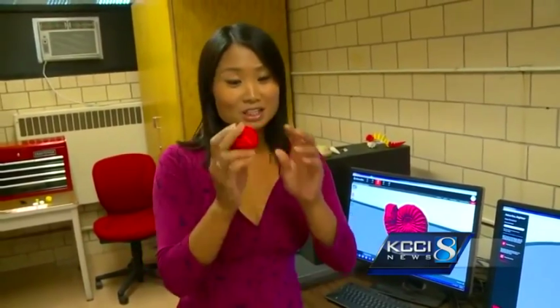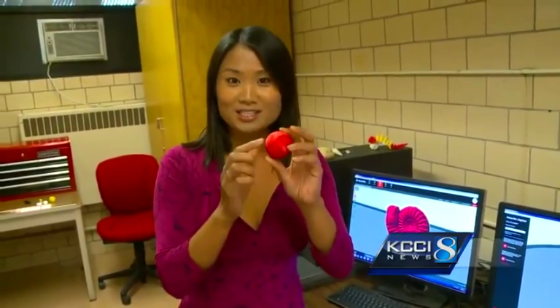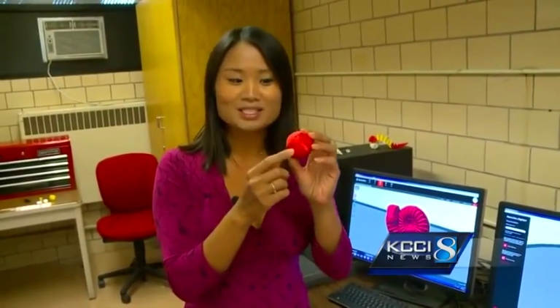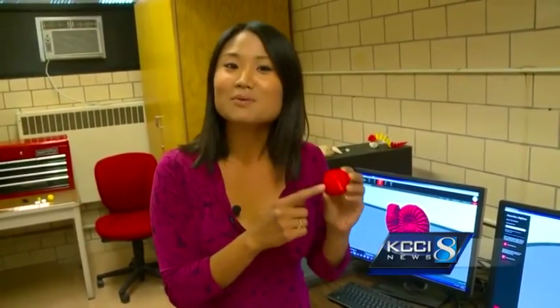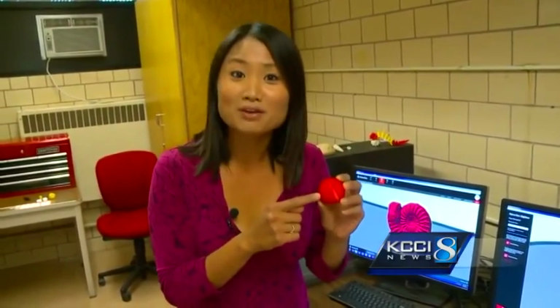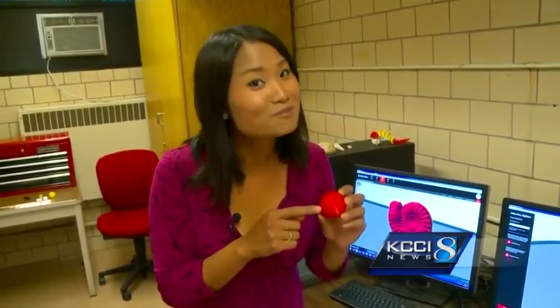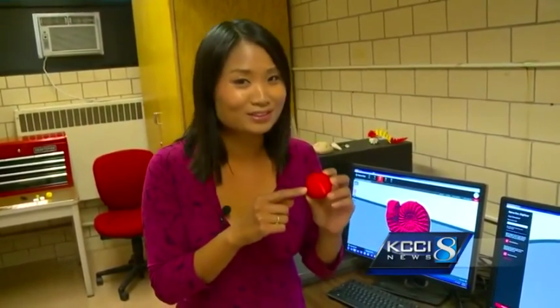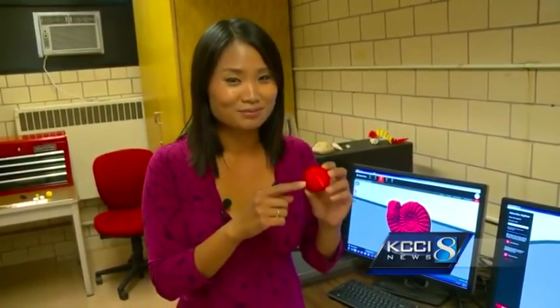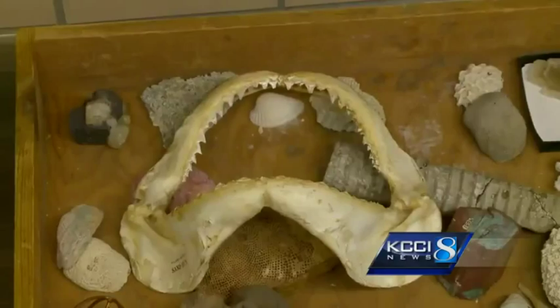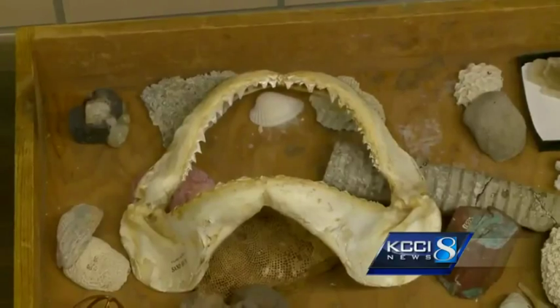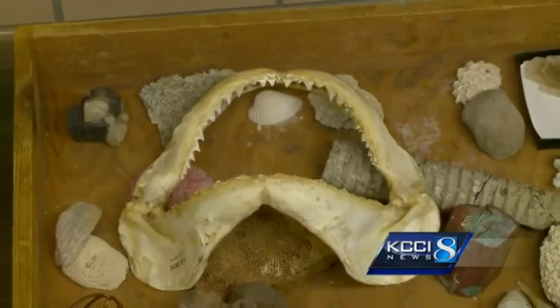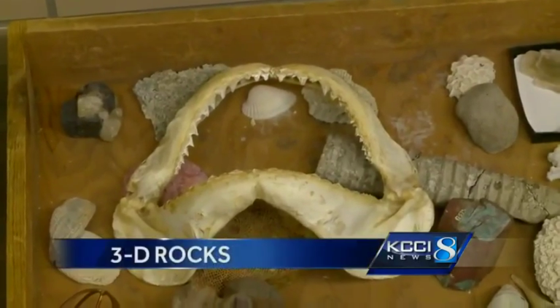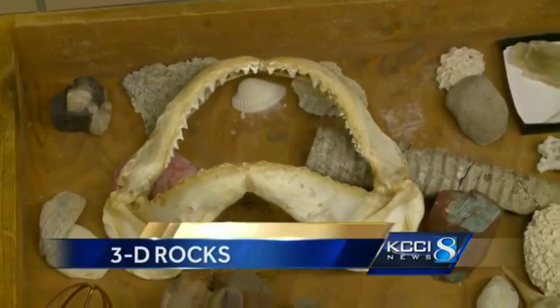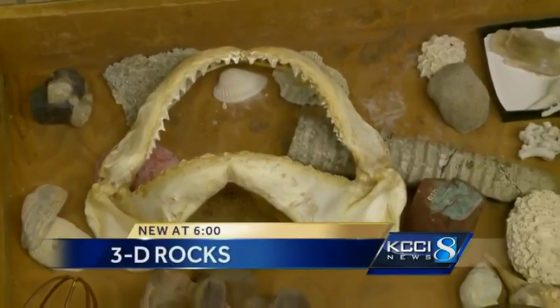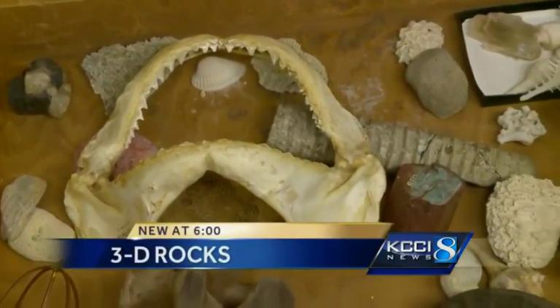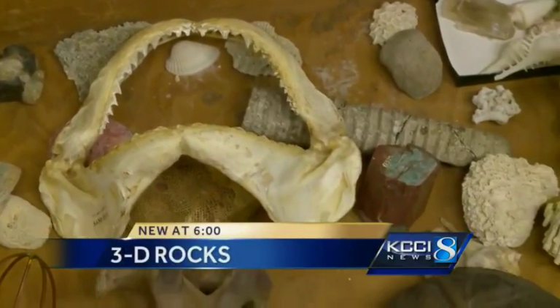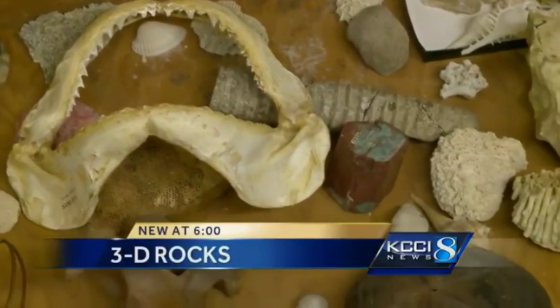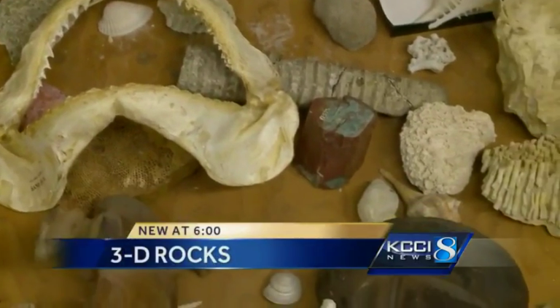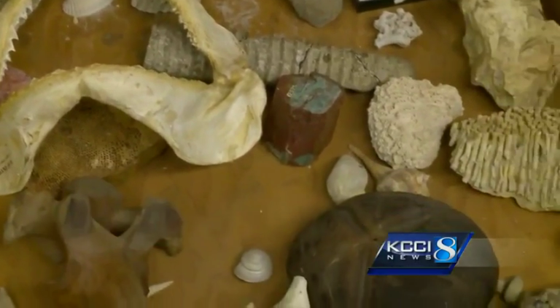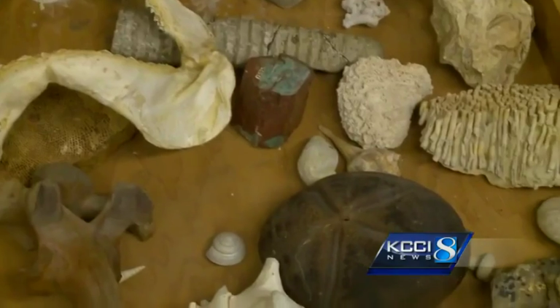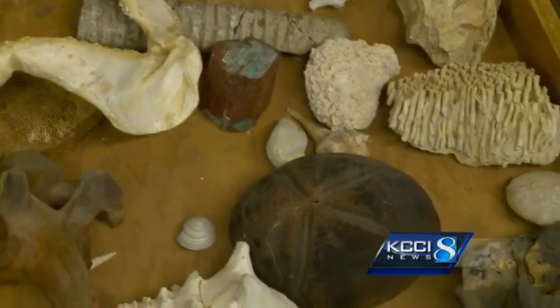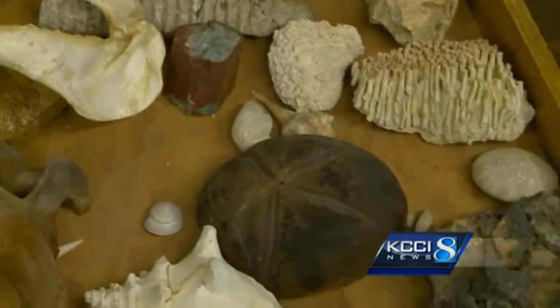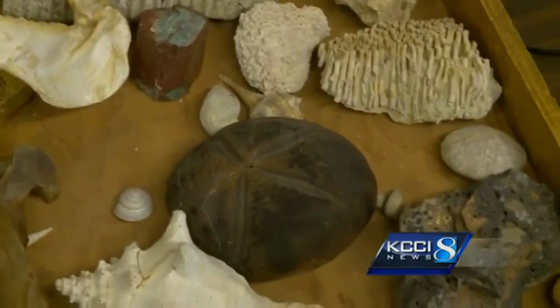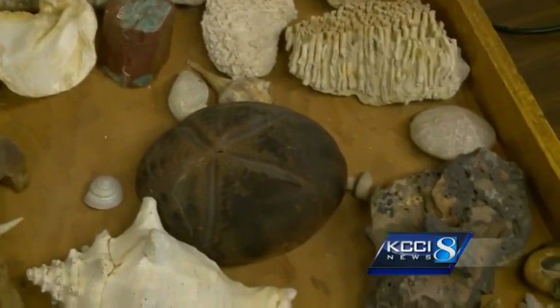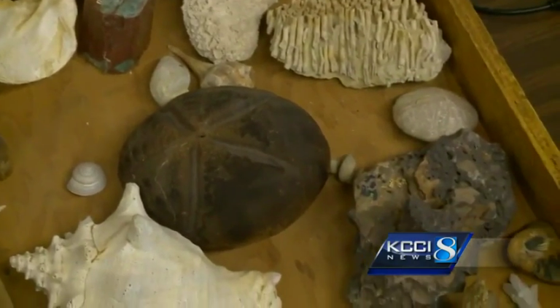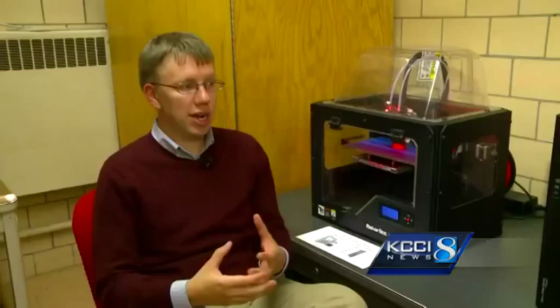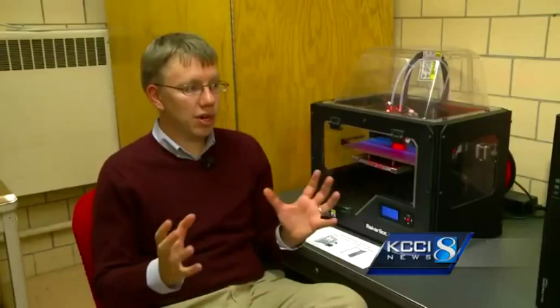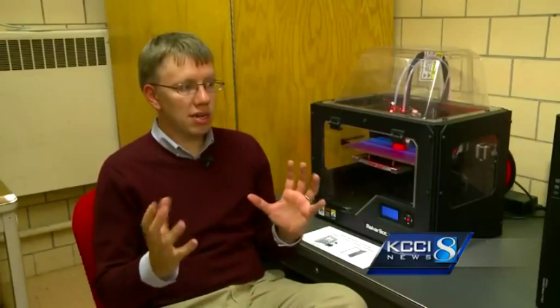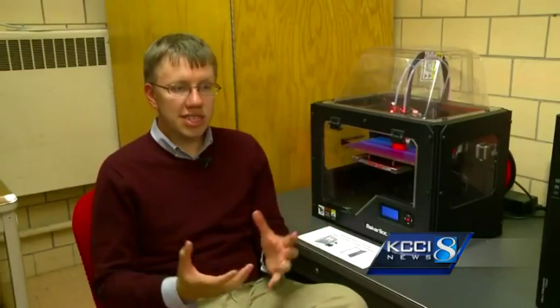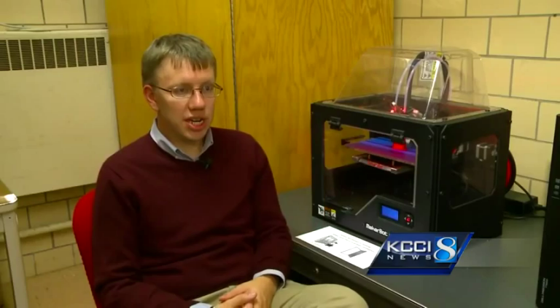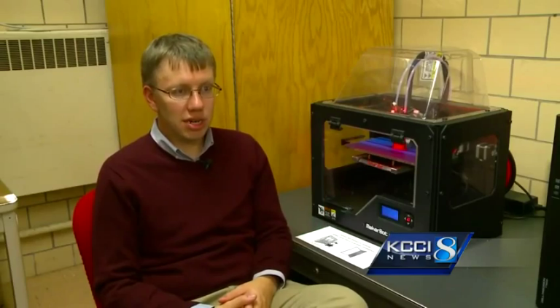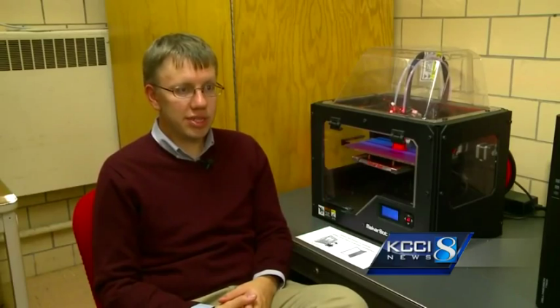Now check this out. This is a tiny model they've made of Mars. Geology students are getting their hands on fossils that are thousands of years old without ever touching the actual fossil. It's really transforming the way that we're understanding geology here at Iowa State.